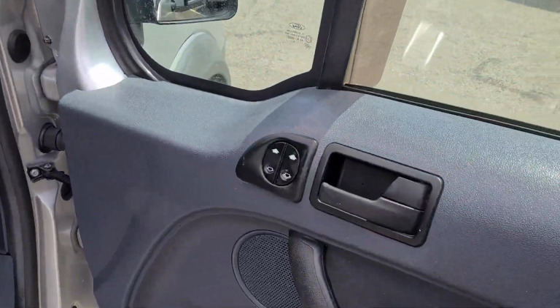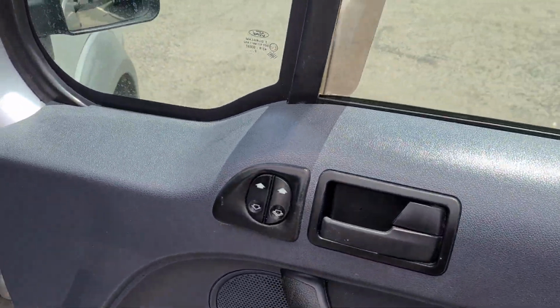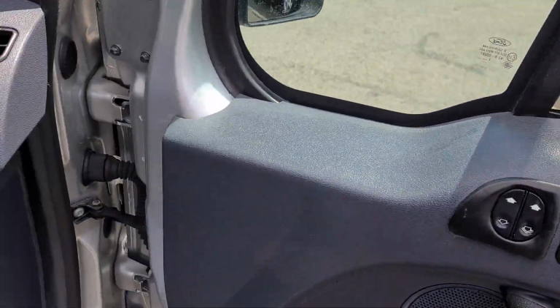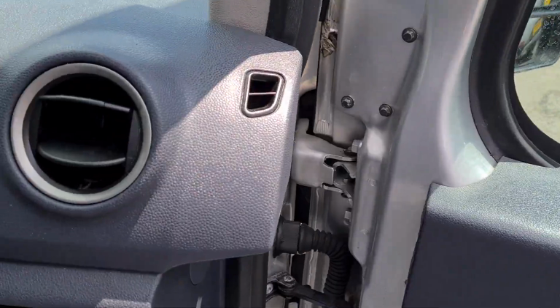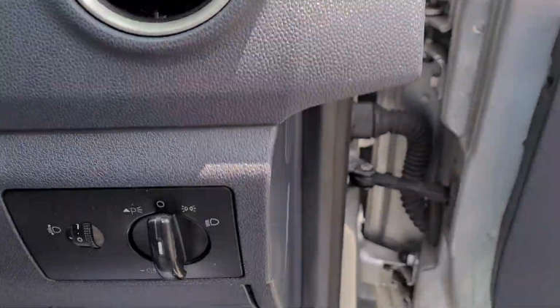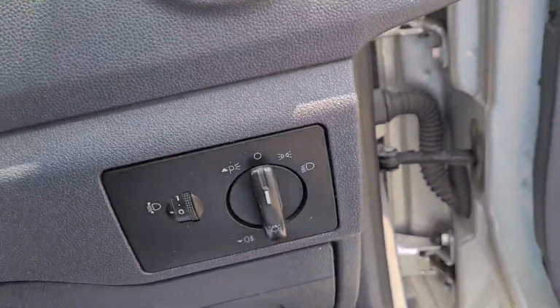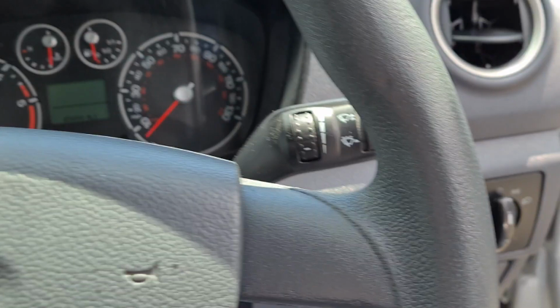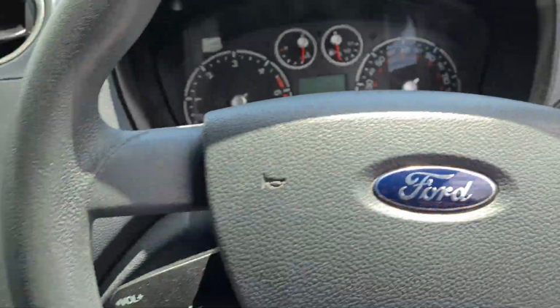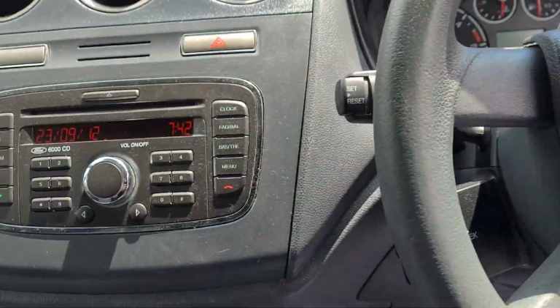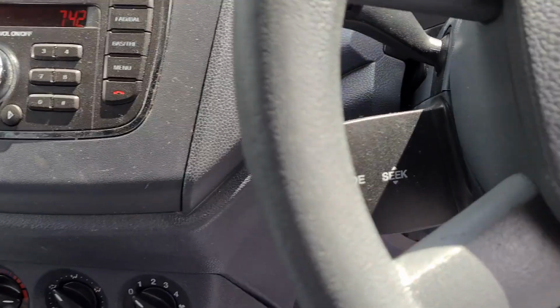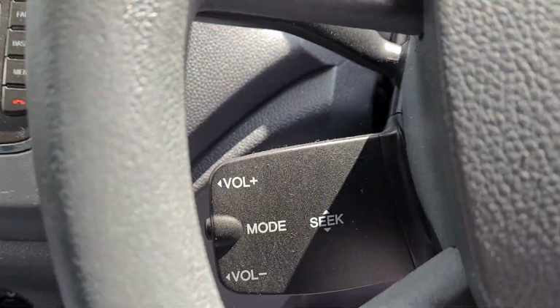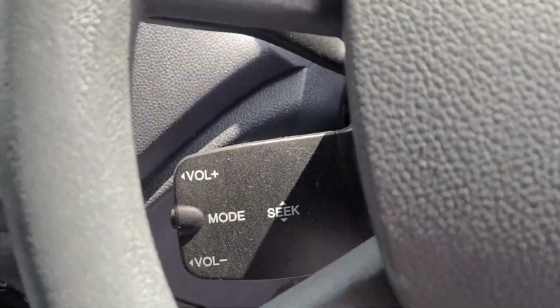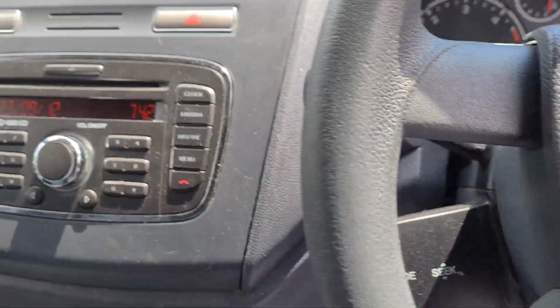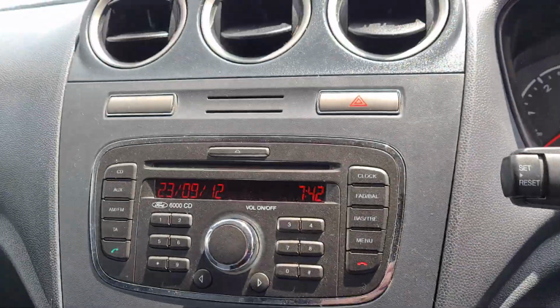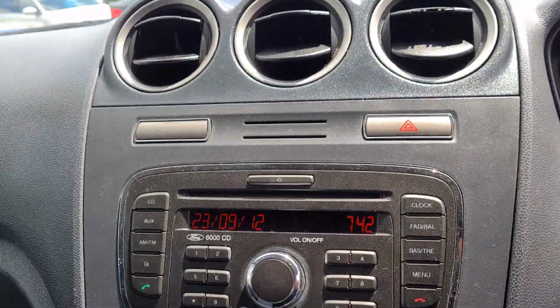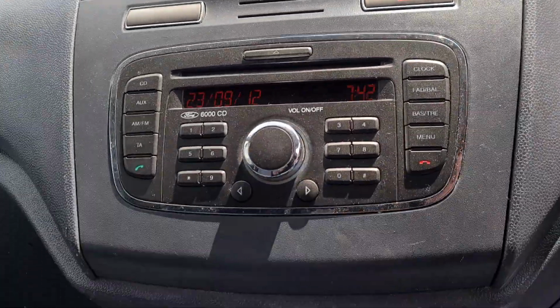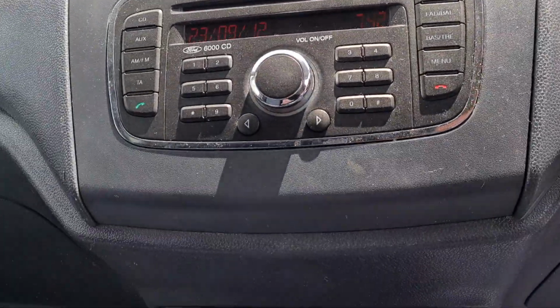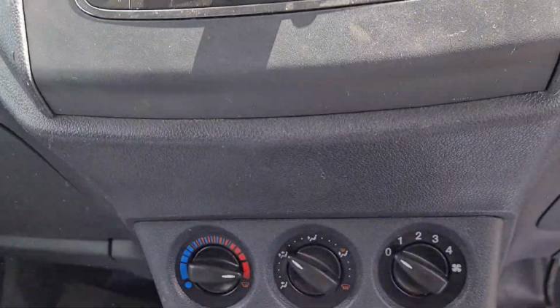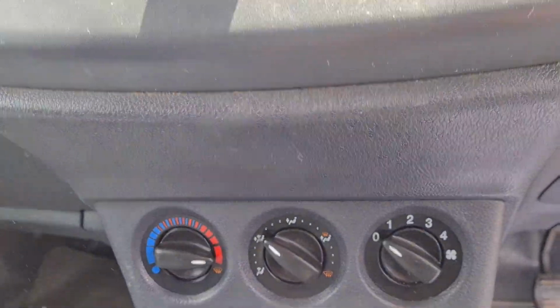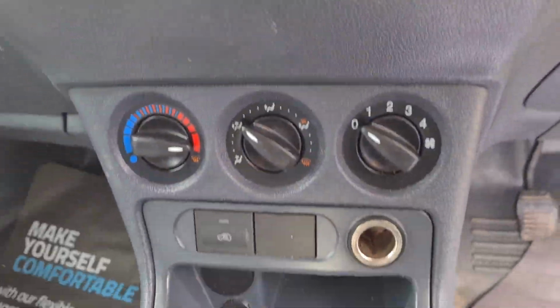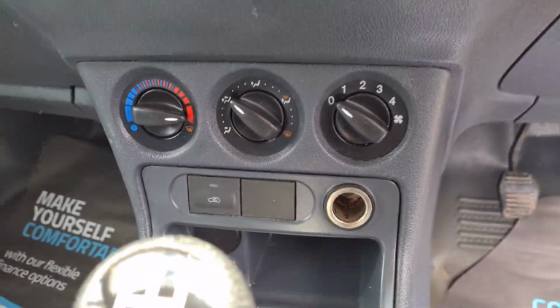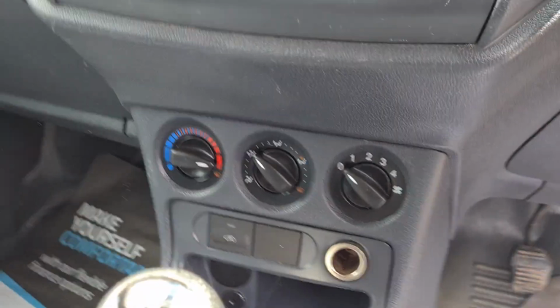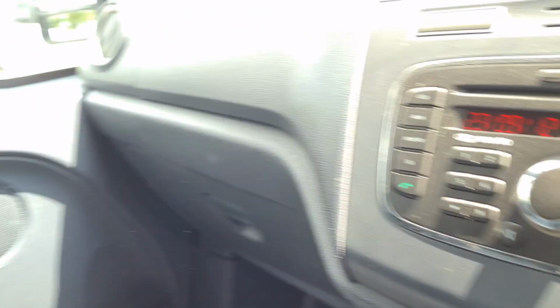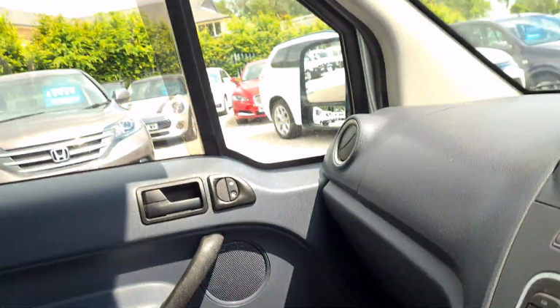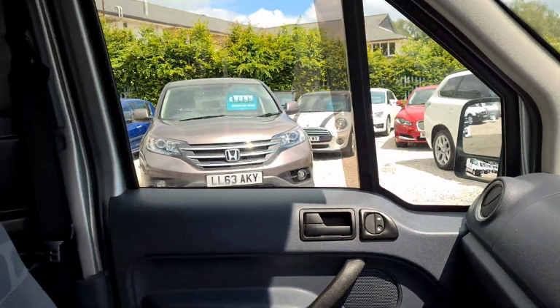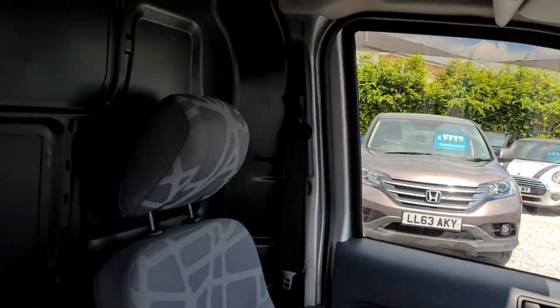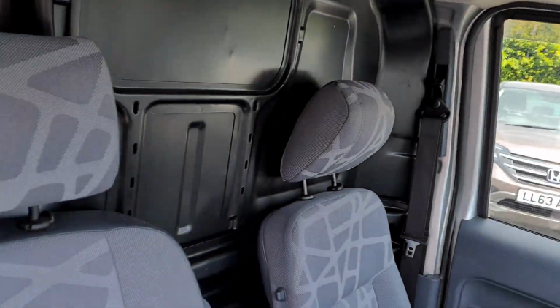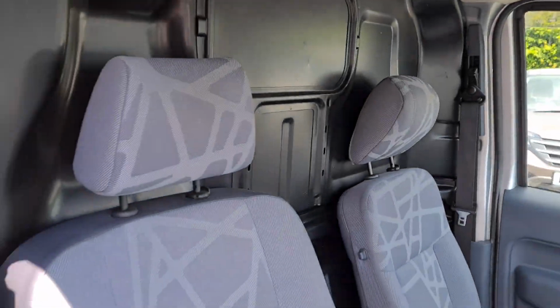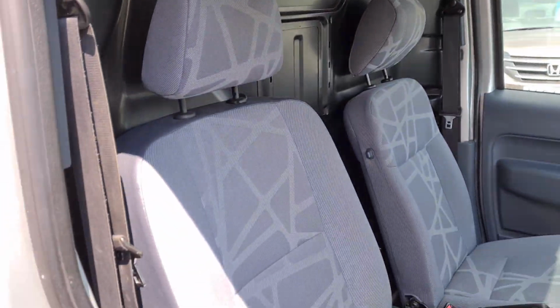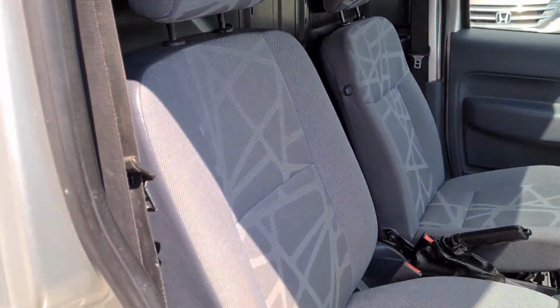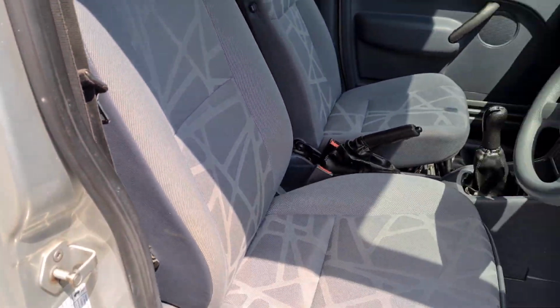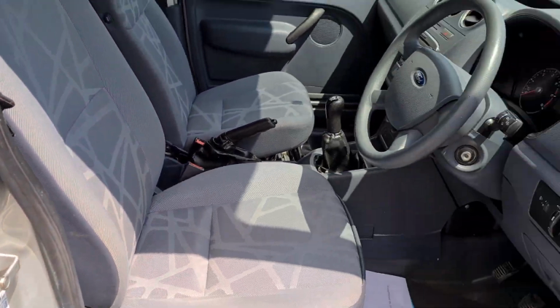It's got the electric windows and the folding controls there for the stereo. Nice clean condition, two seats. No rips, no tears, no stains.